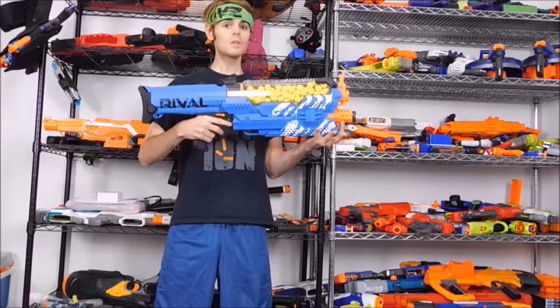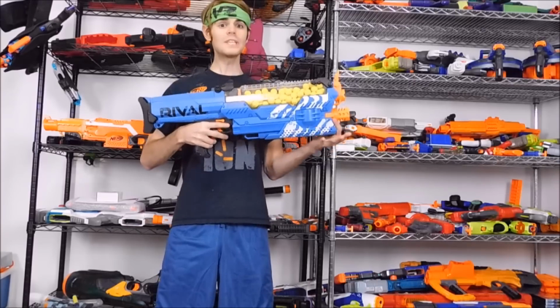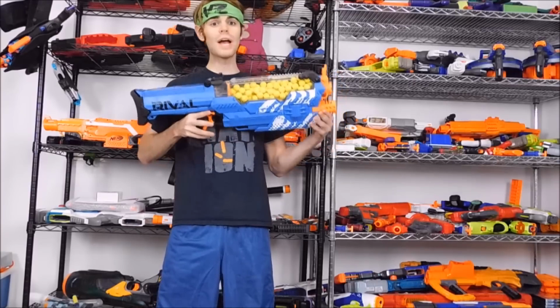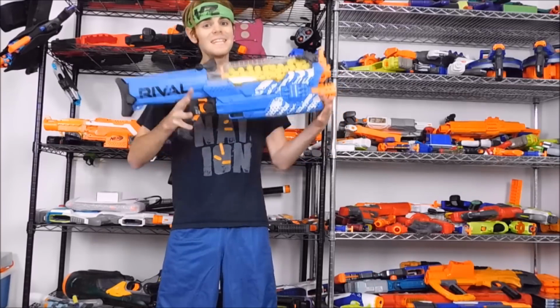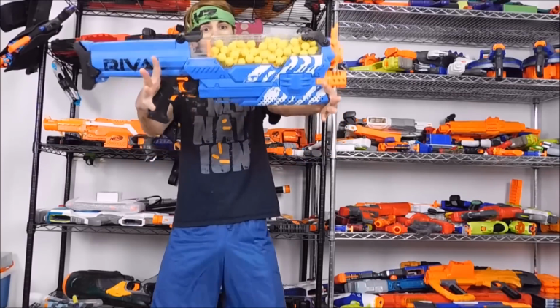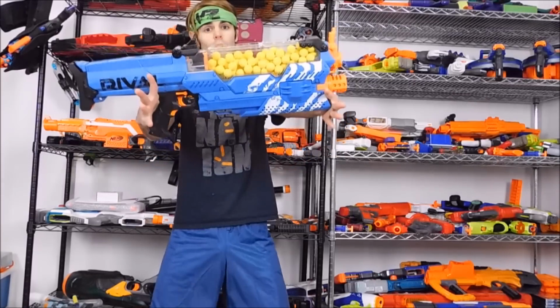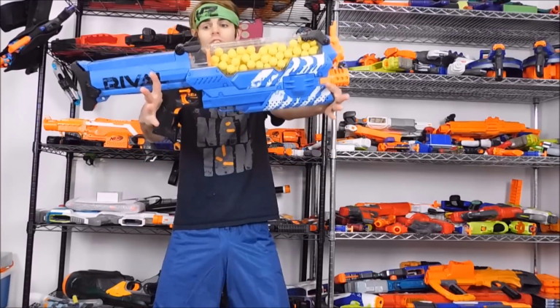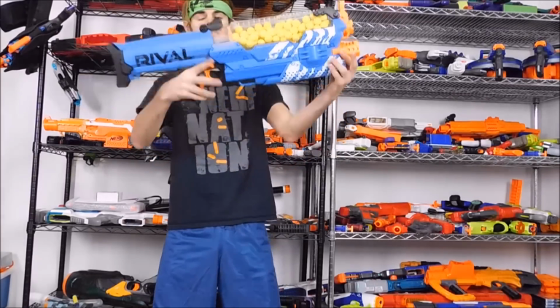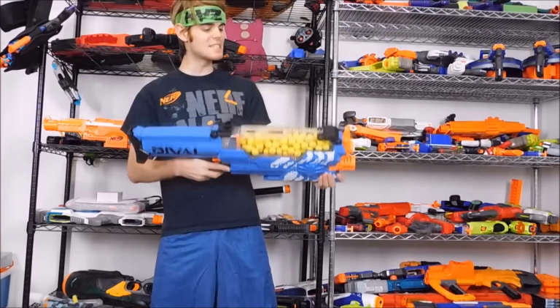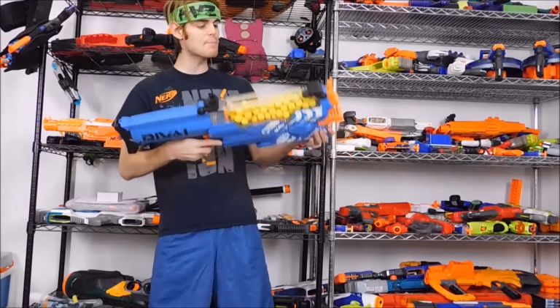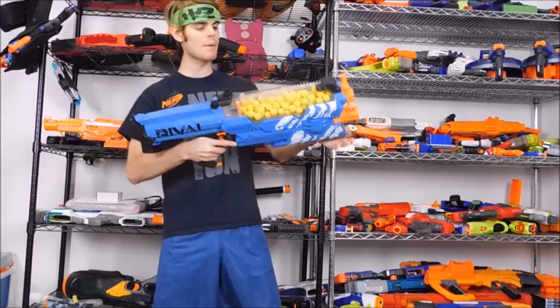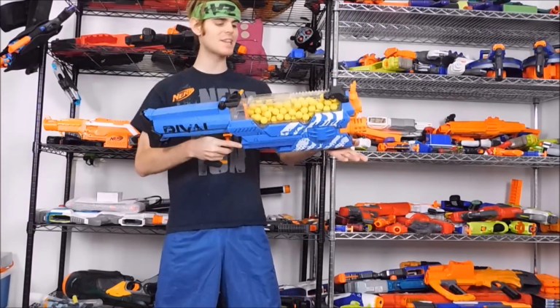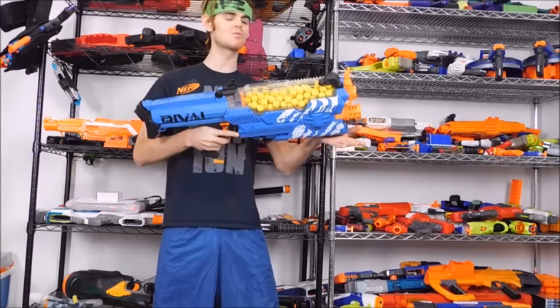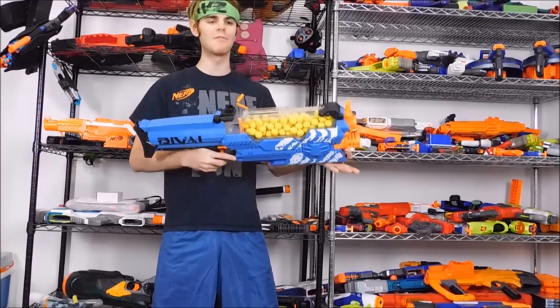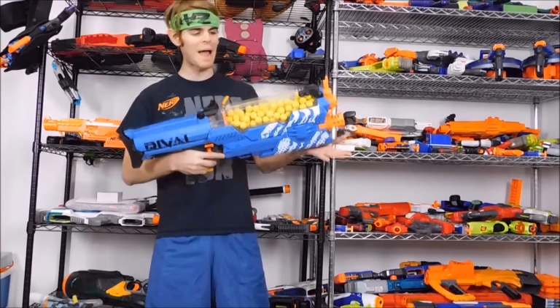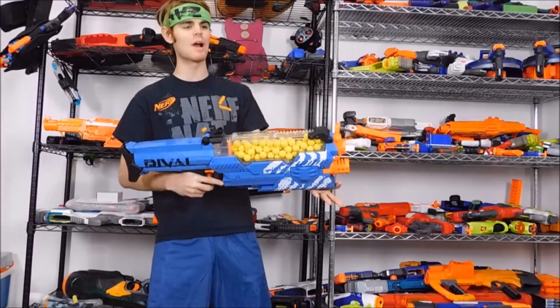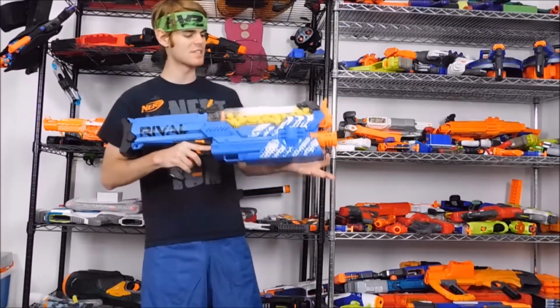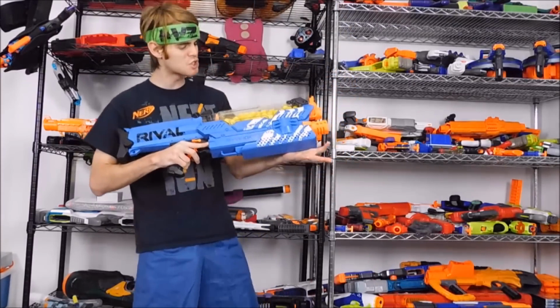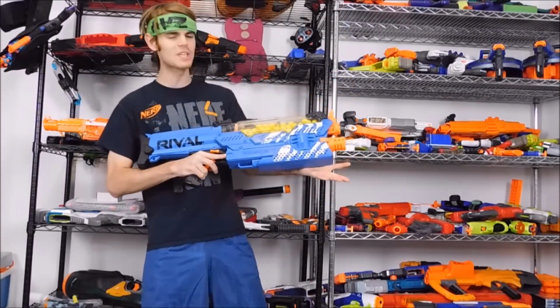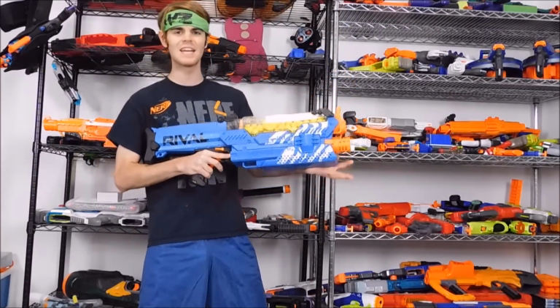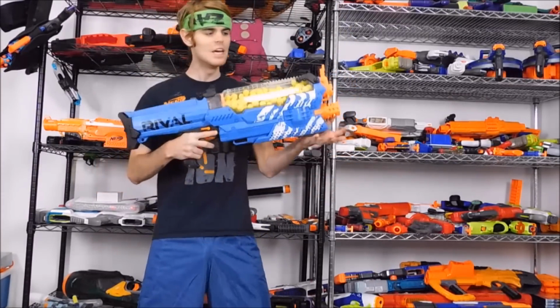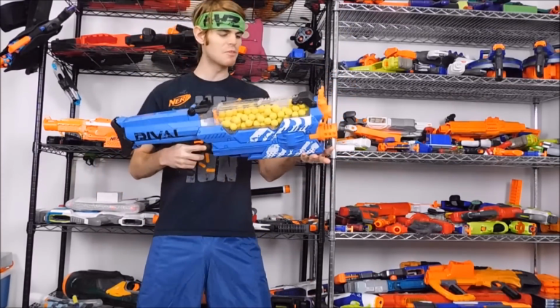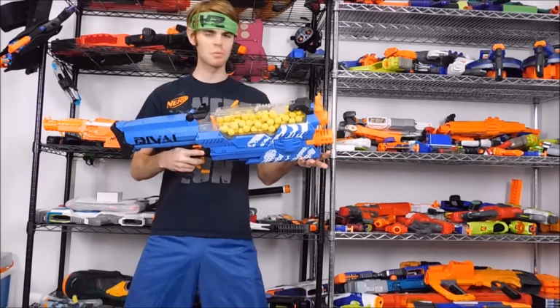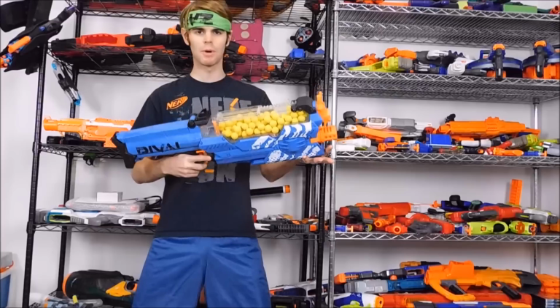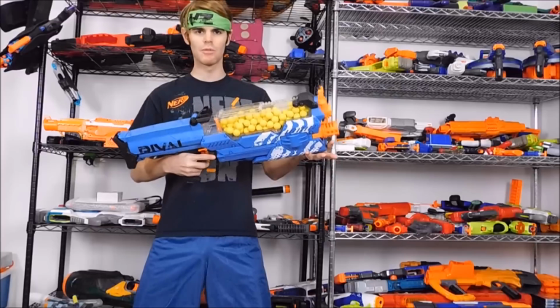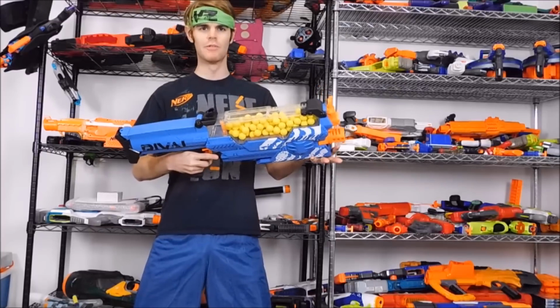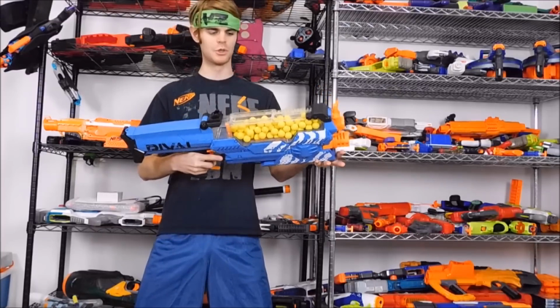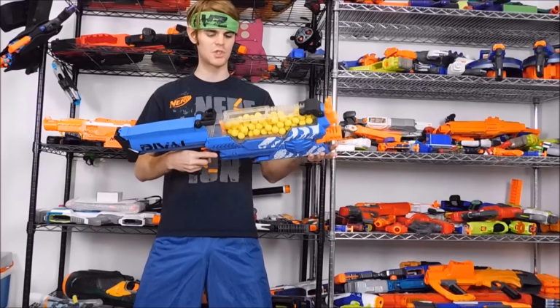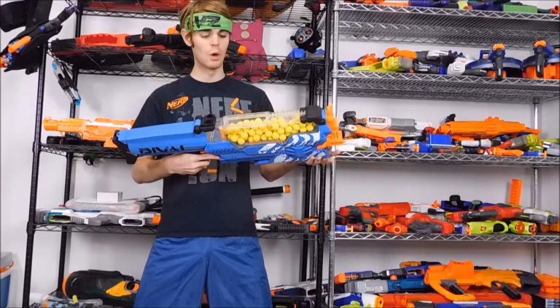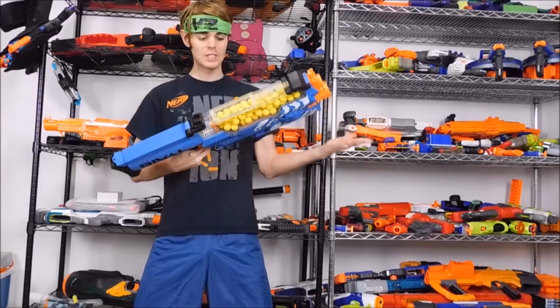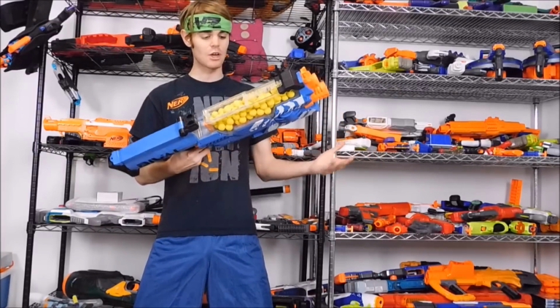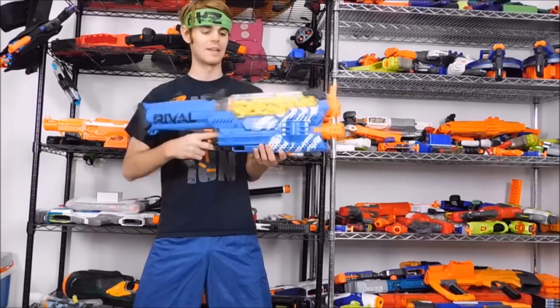What's up guys, it's Track and this is the Nerf Rival Nemesis. This is a primary class Rival powerhouse and I am so excited to be the first one to bring a review of it to you. So let's talk about it.